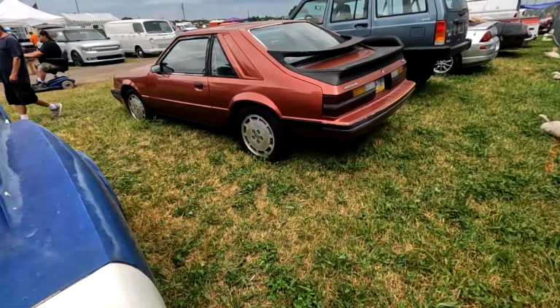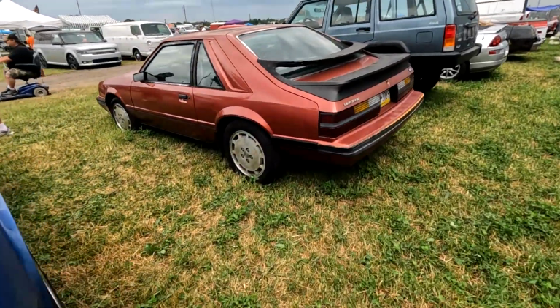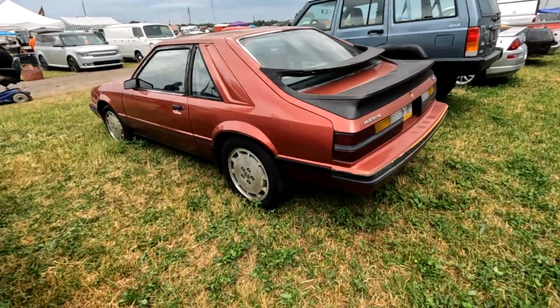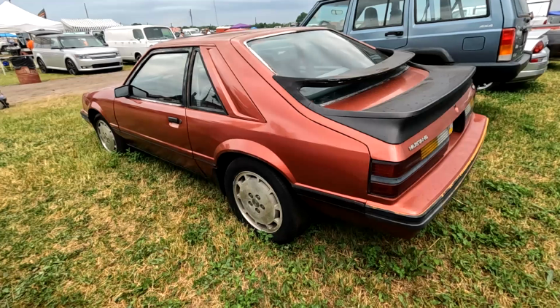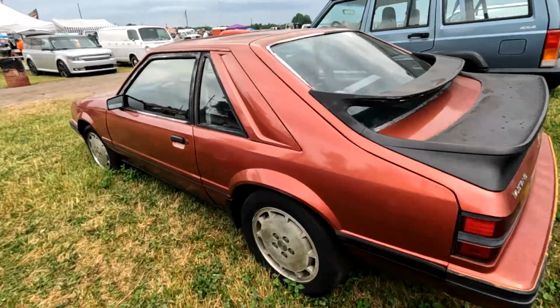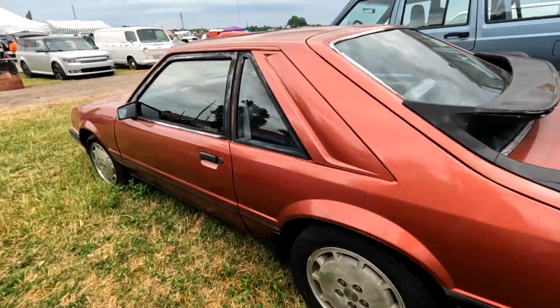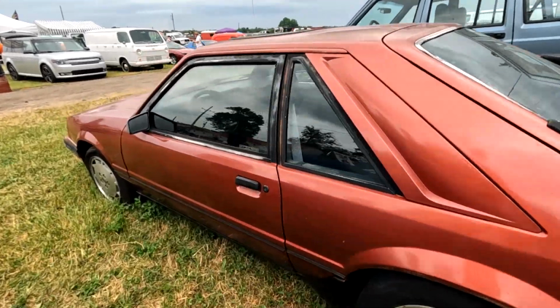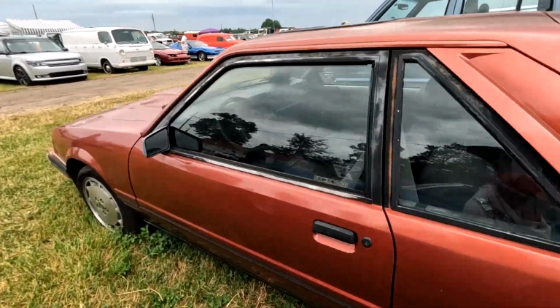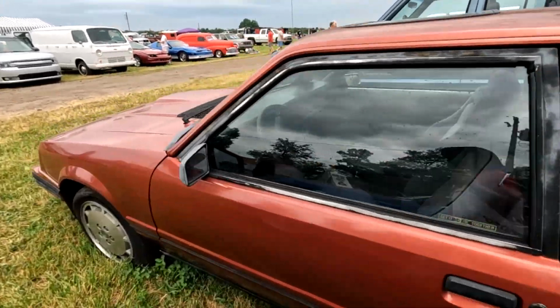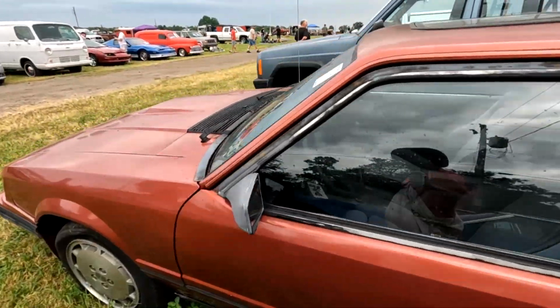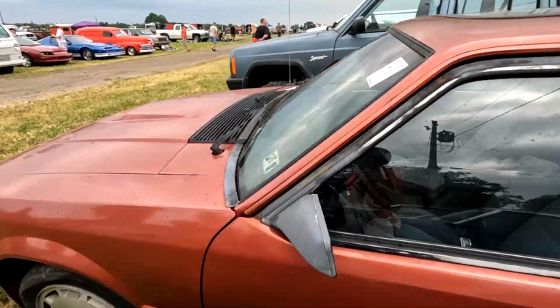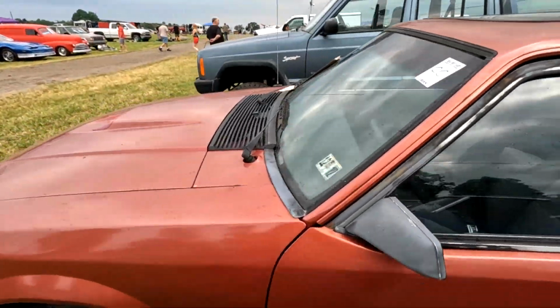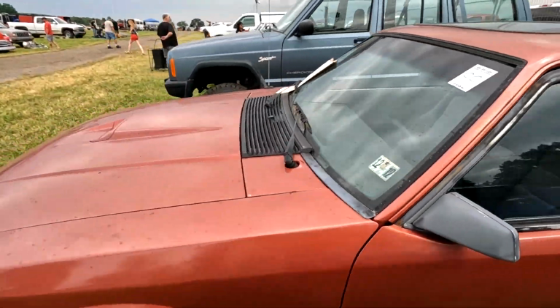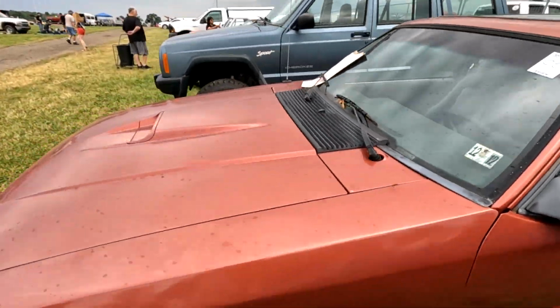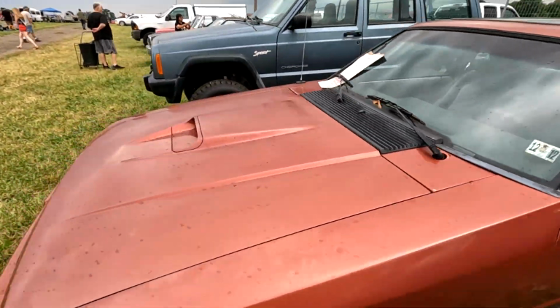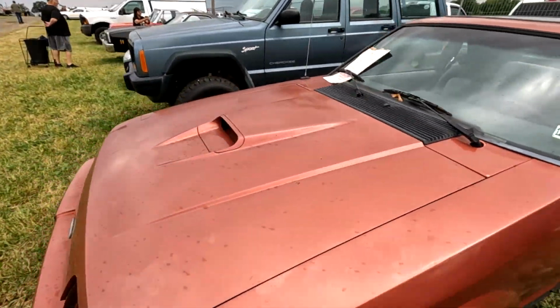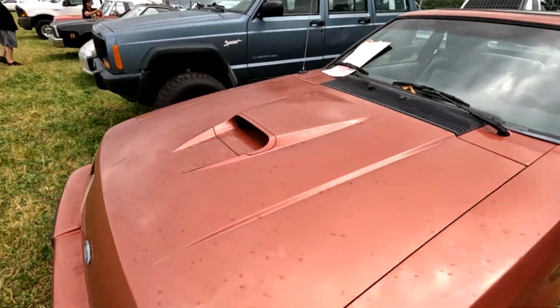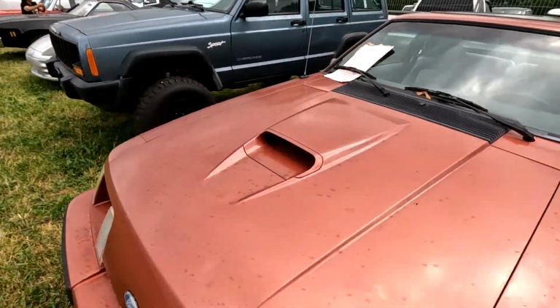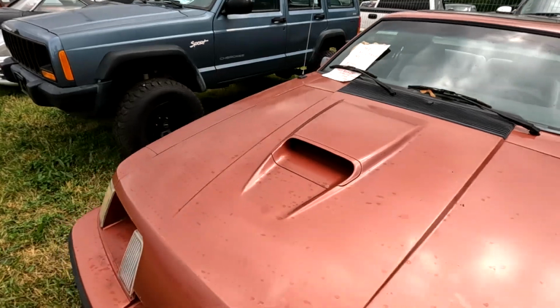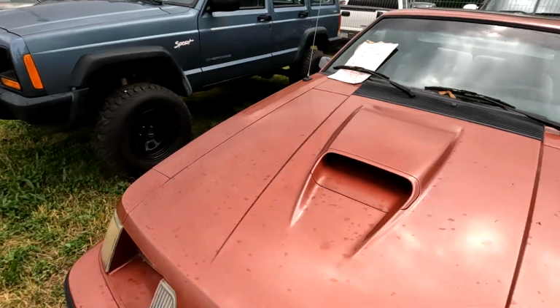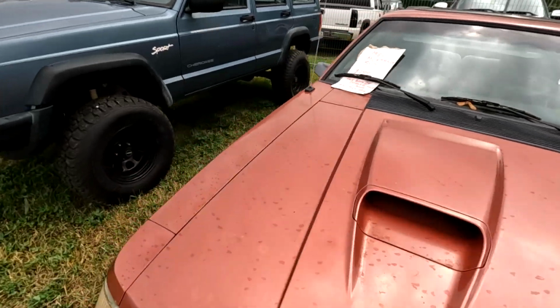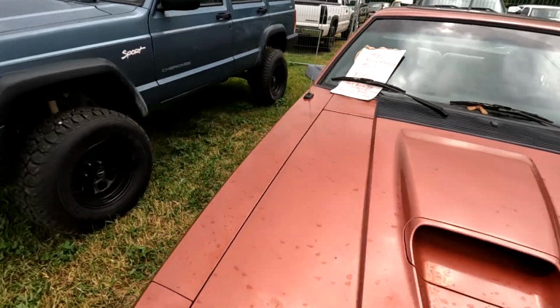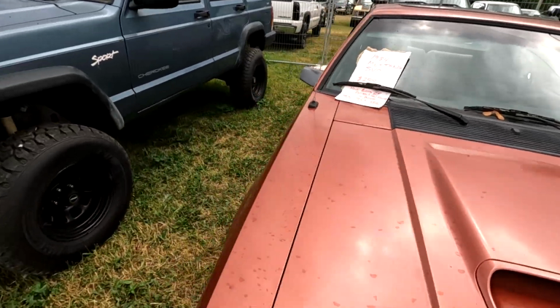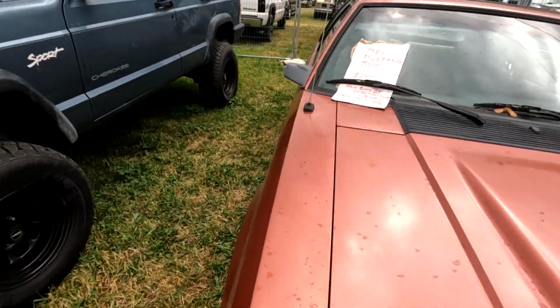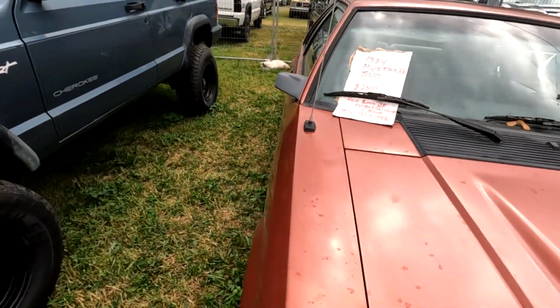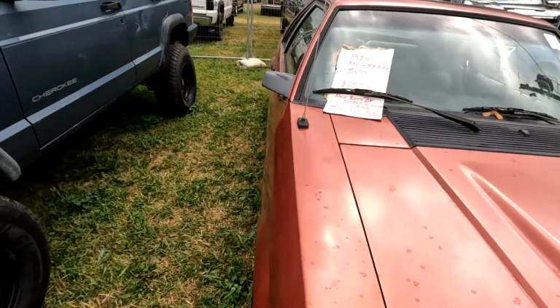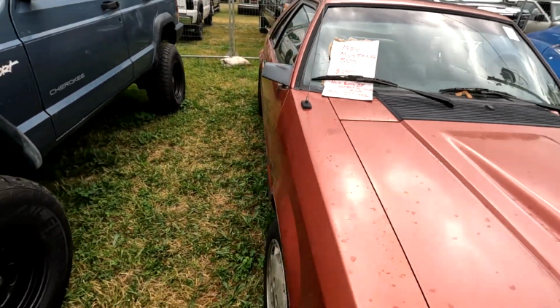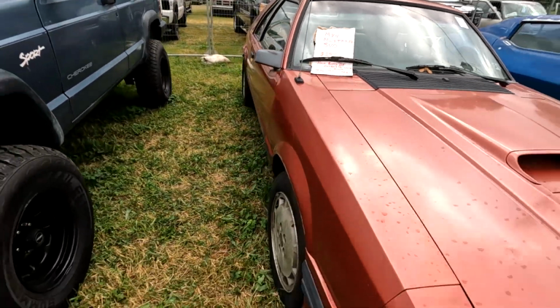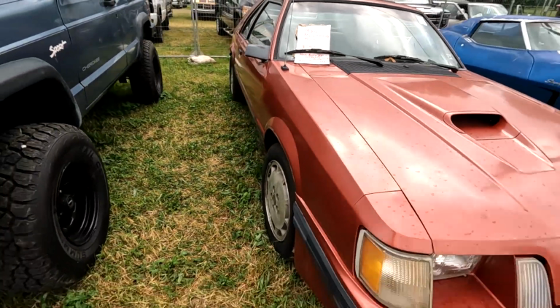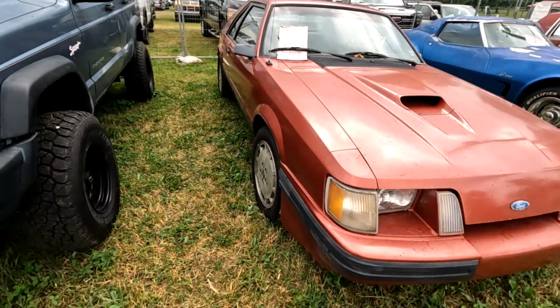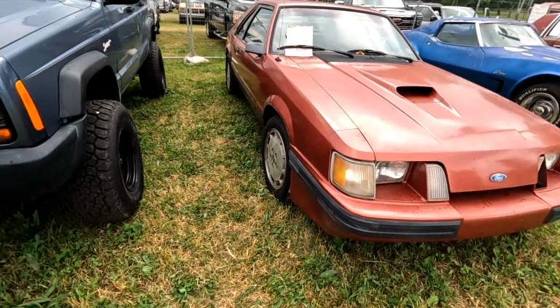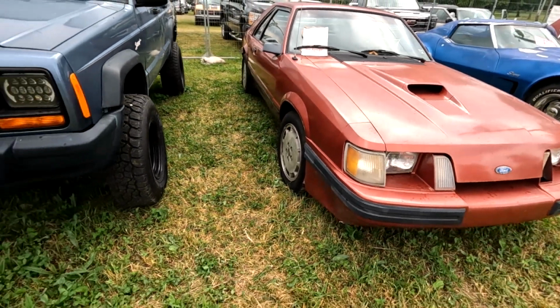Here's a nice Mustang — the Mustangs are good. '84 SVO, 2,500 bucks. Cool.